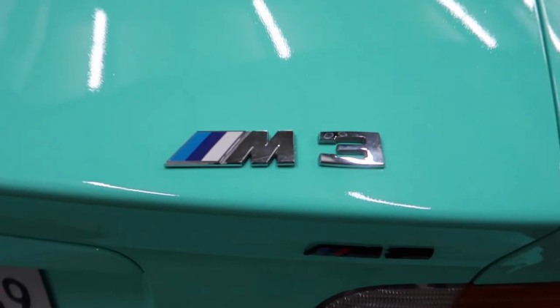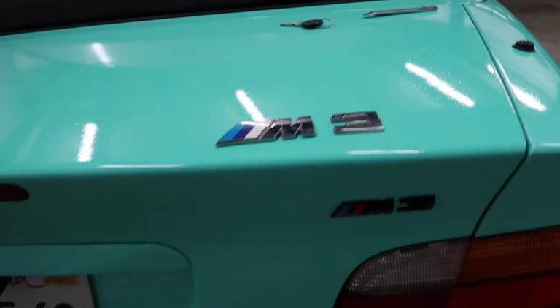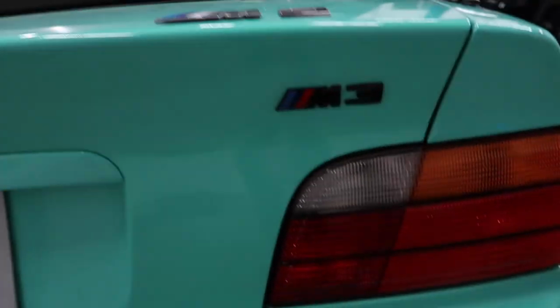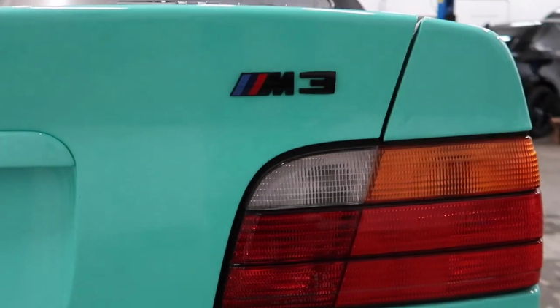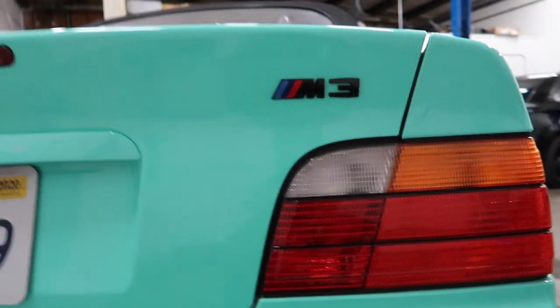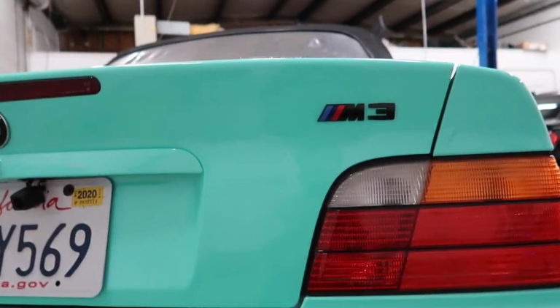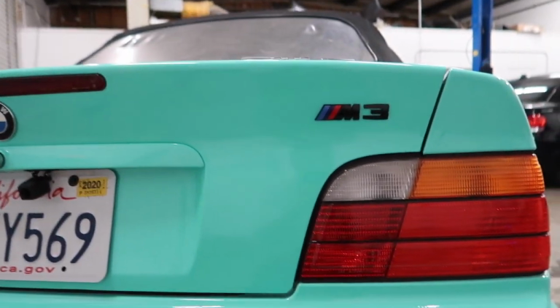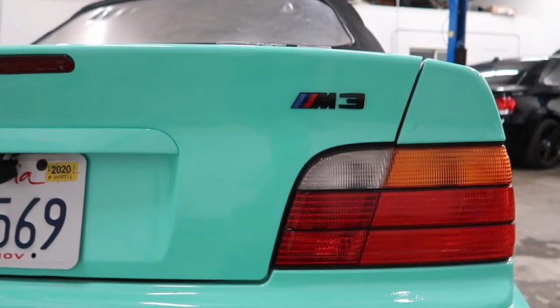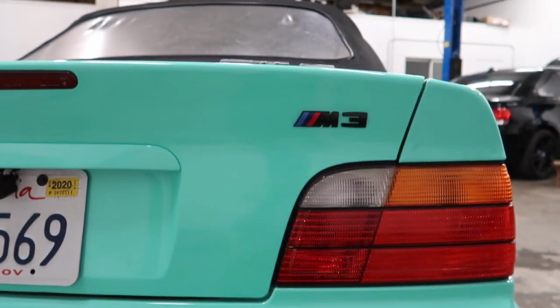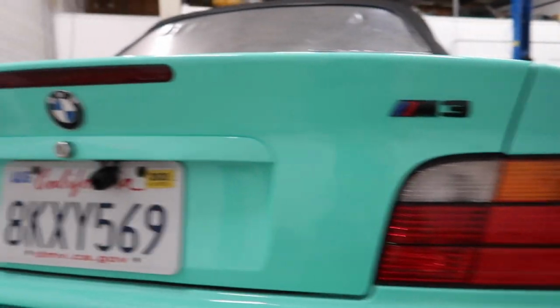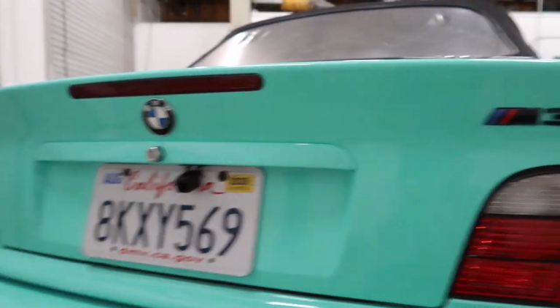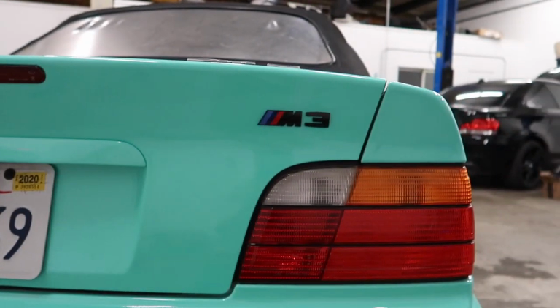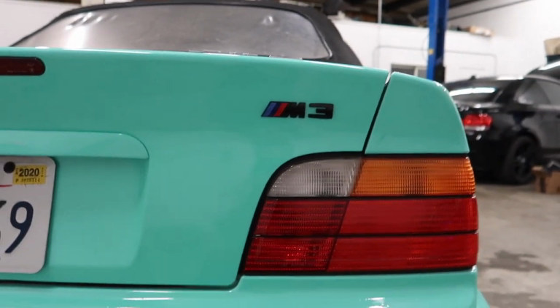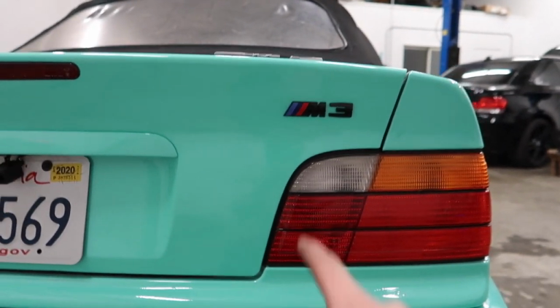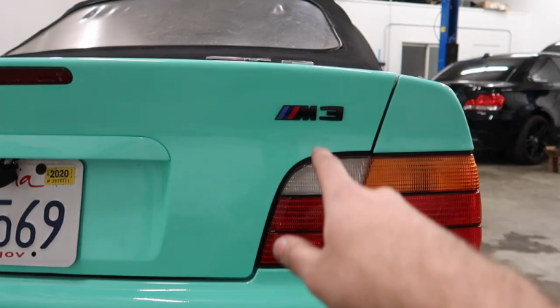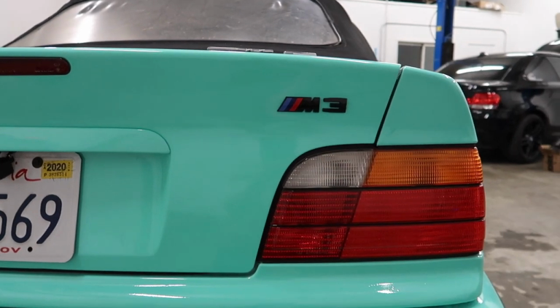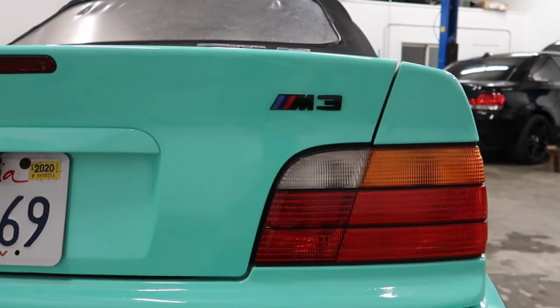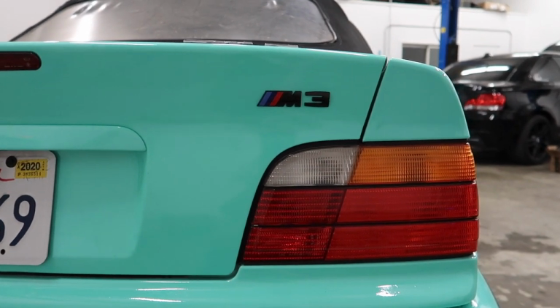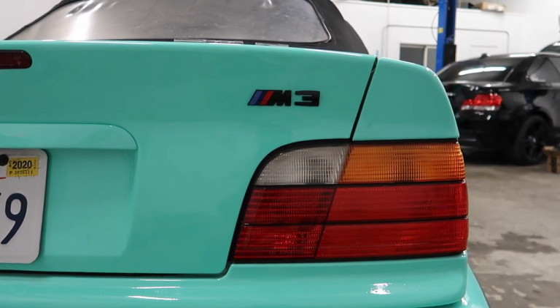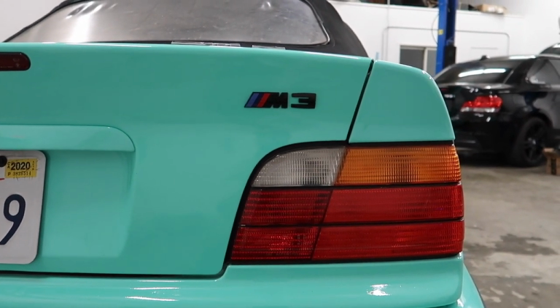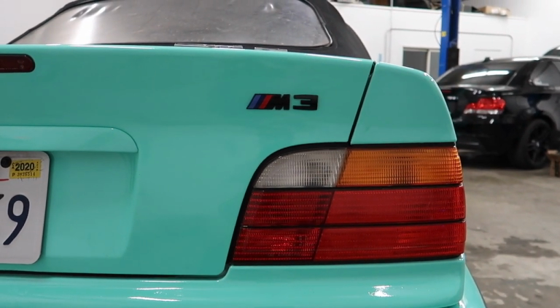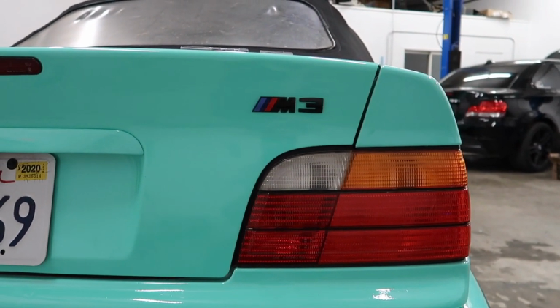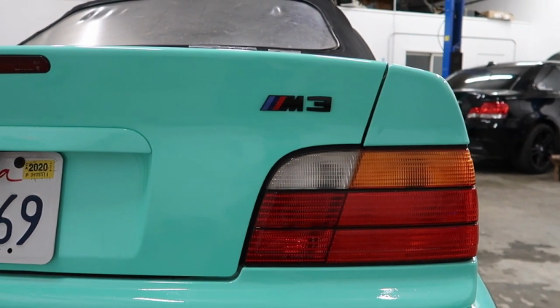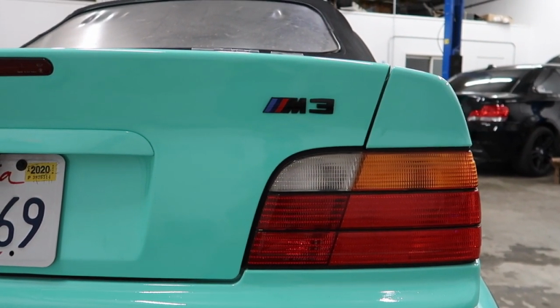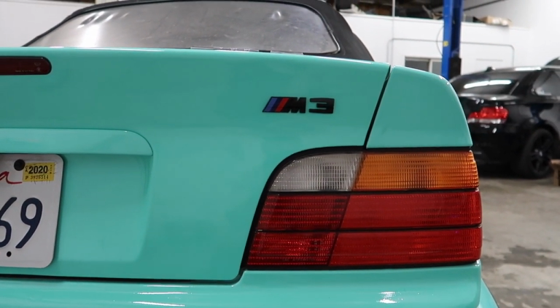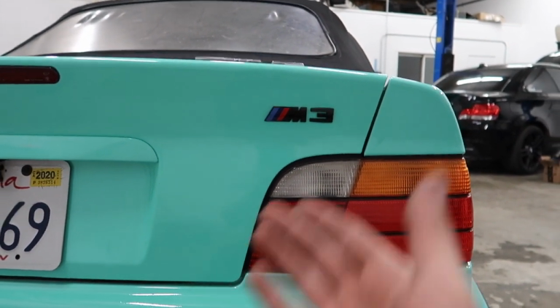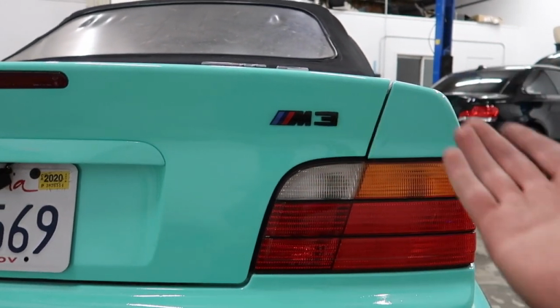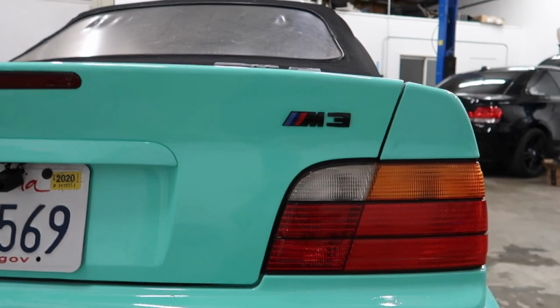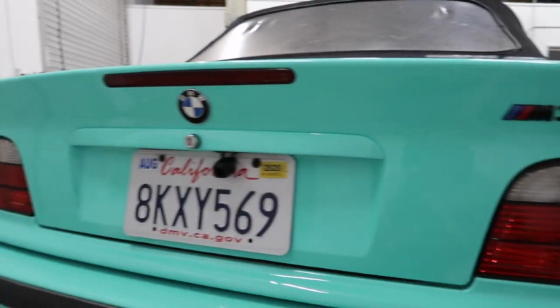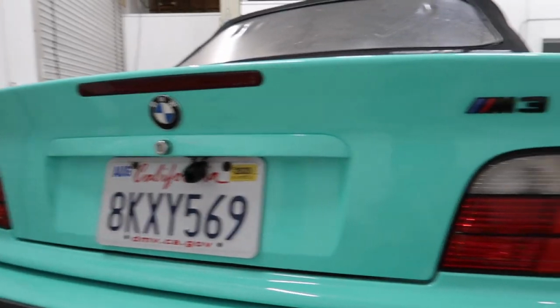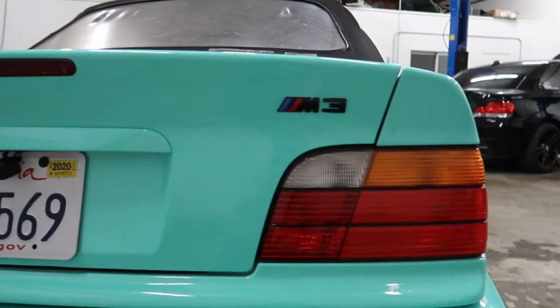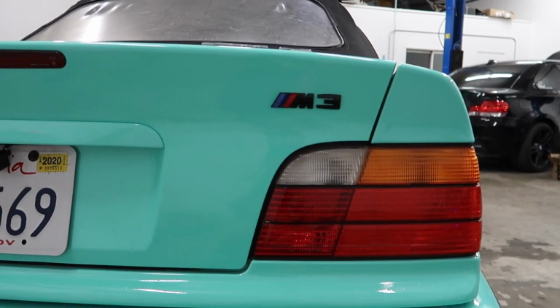Small disappointment — the black M badge is a lot smaller than the original. It's pretty puny, but it works for now. I'm going to have to order a bigger one. I like the black though — at least it shows it's an M3. I'll rock with it for now.